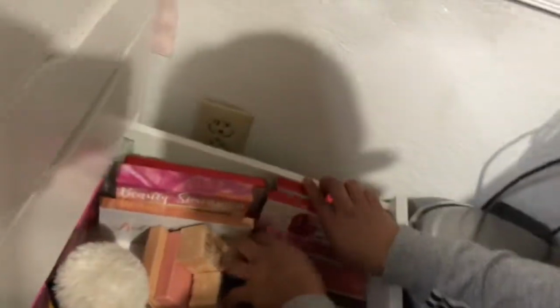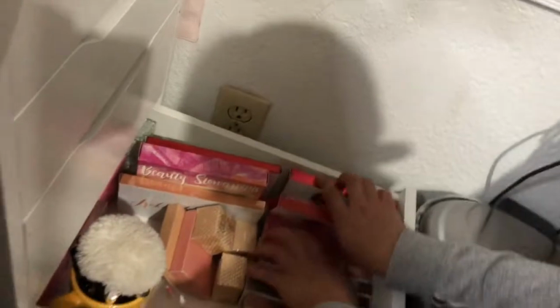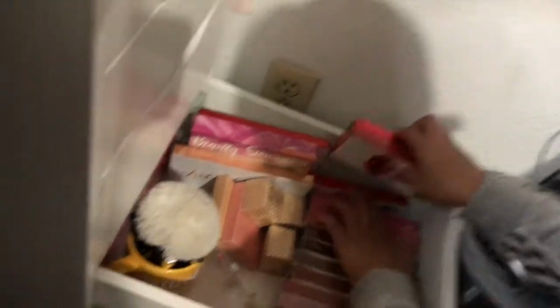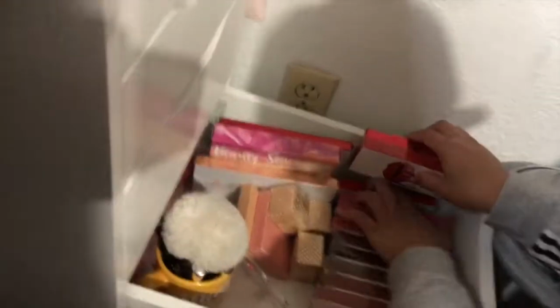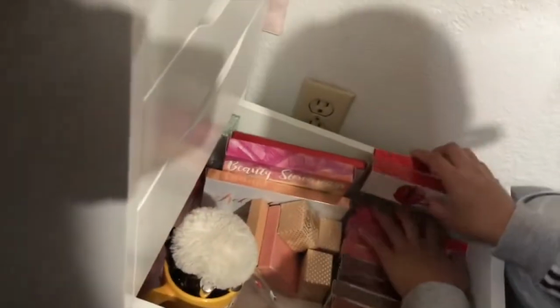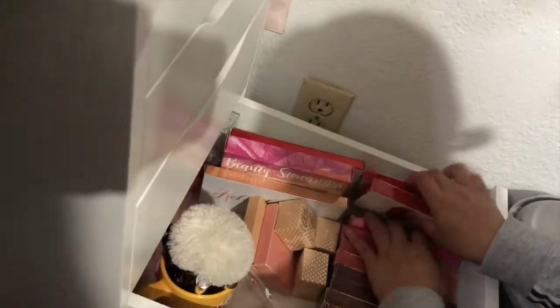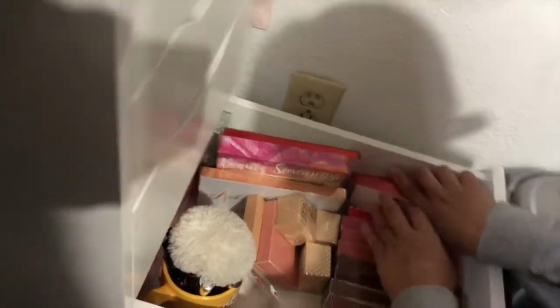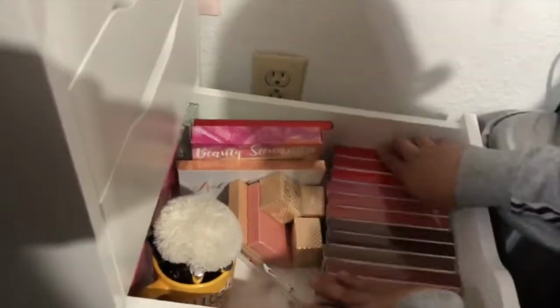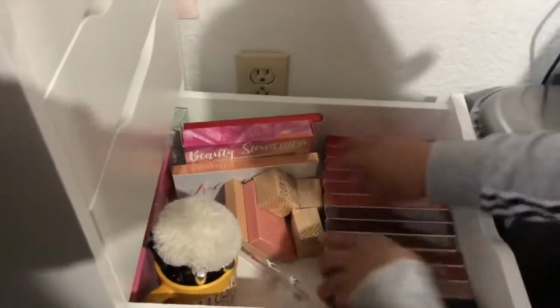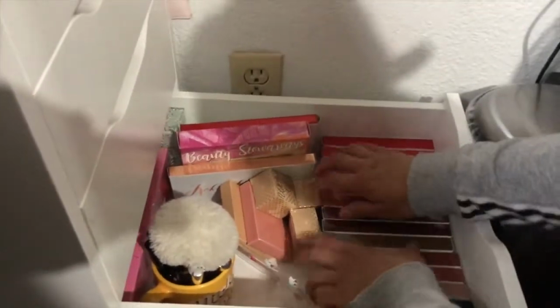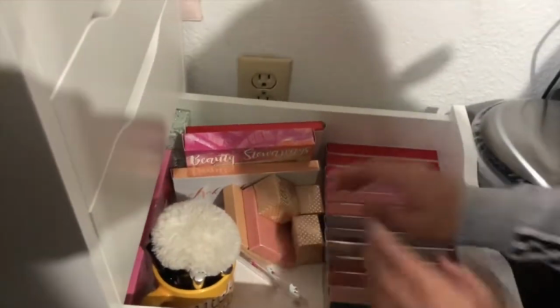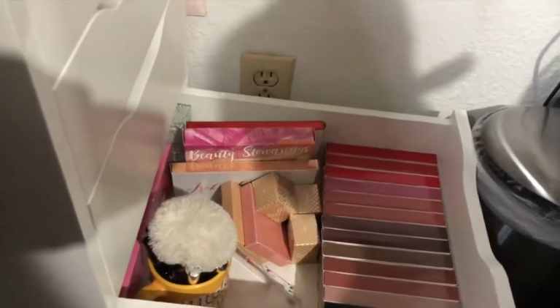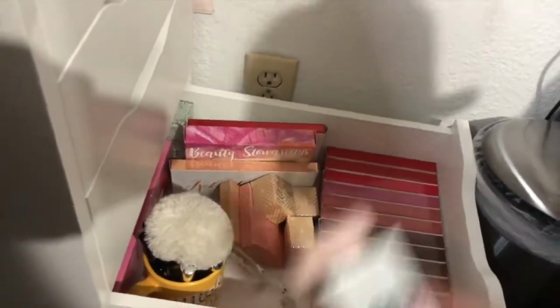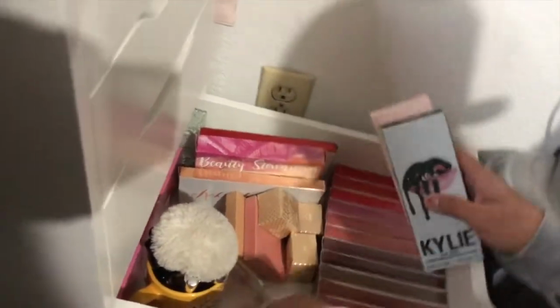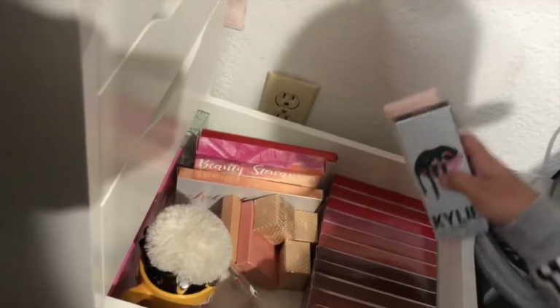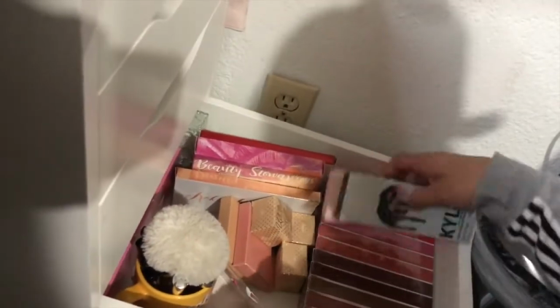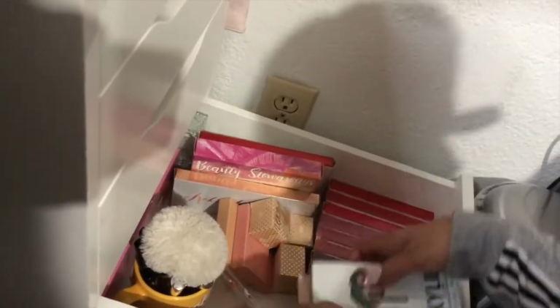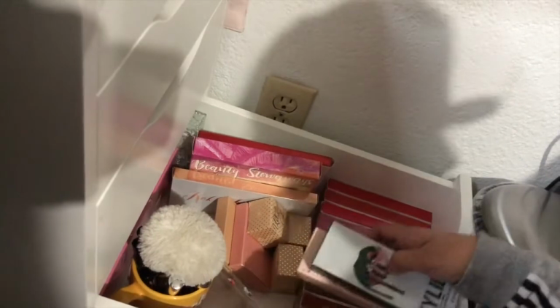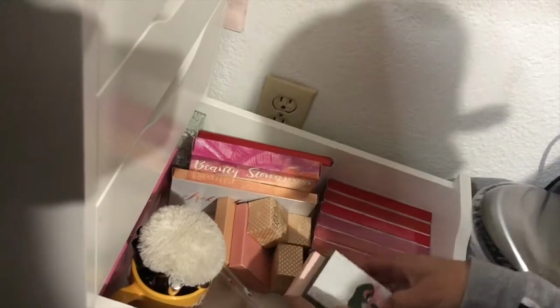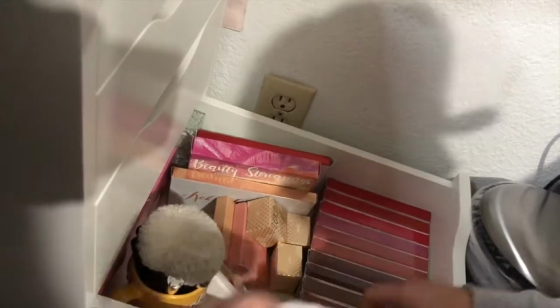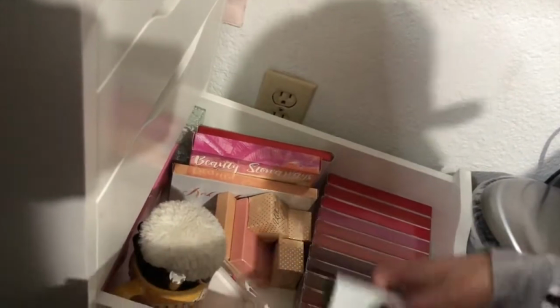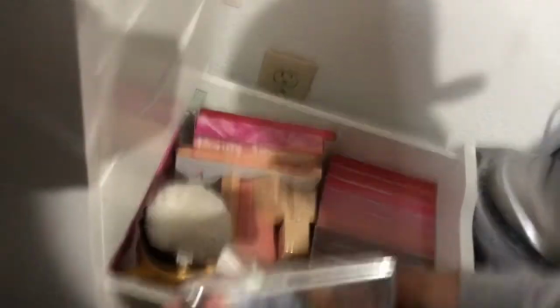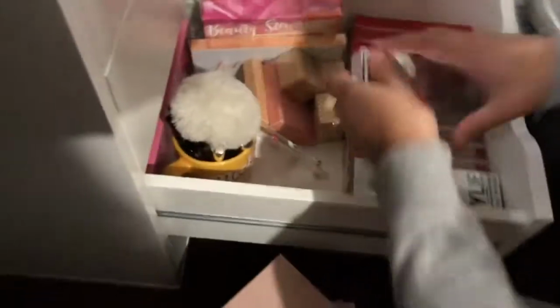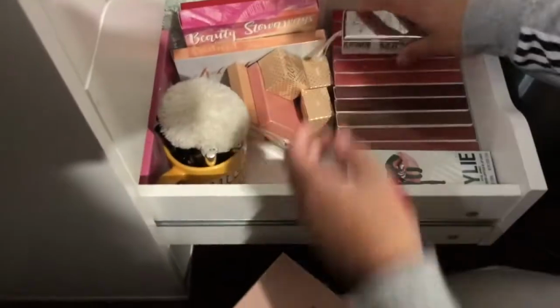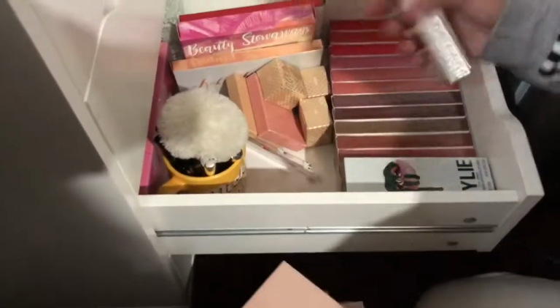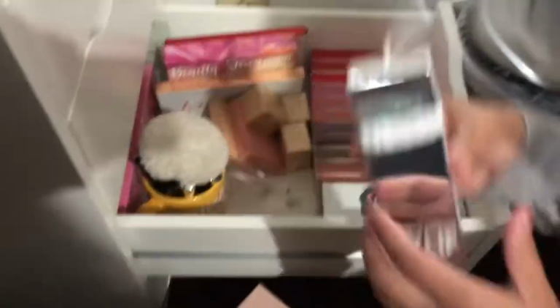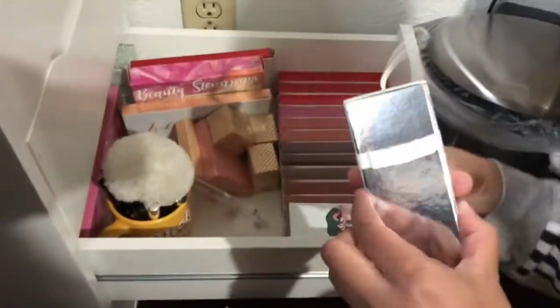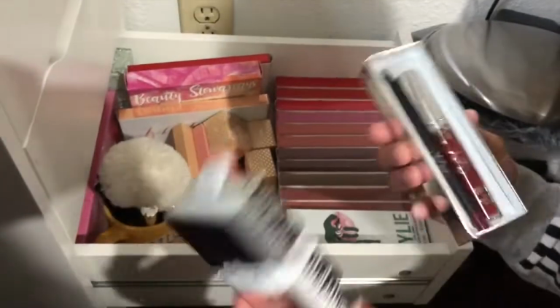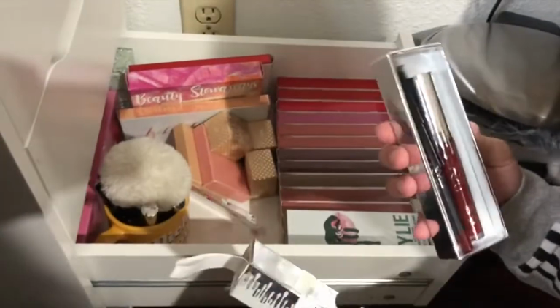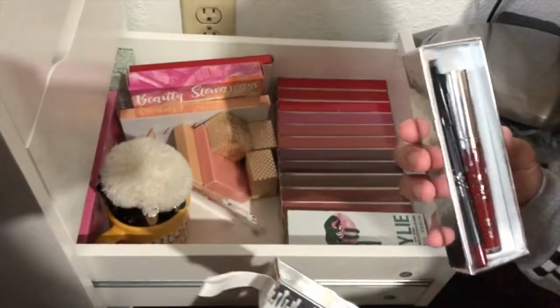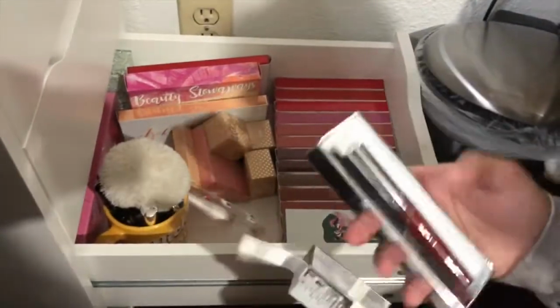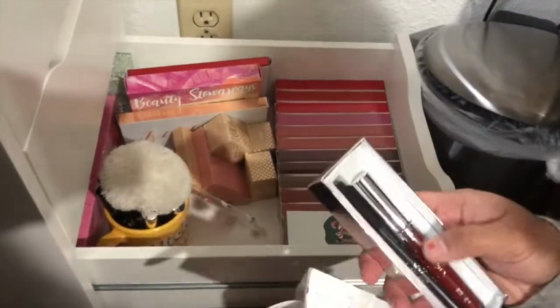Oh my gosh, I'm so sorry. You're making me cry. You have that one? Yeah, I have this.